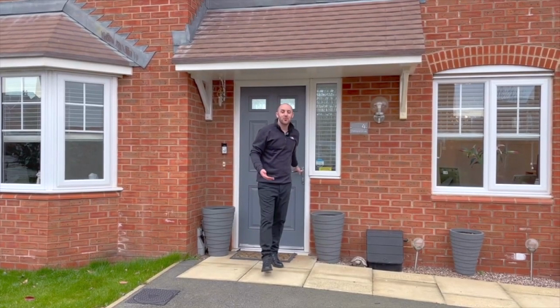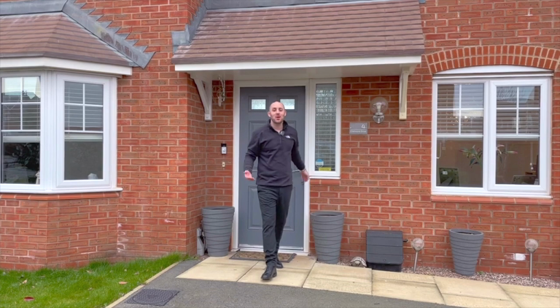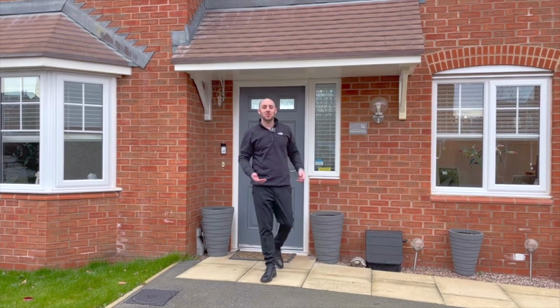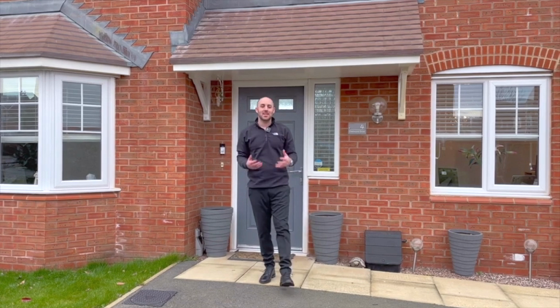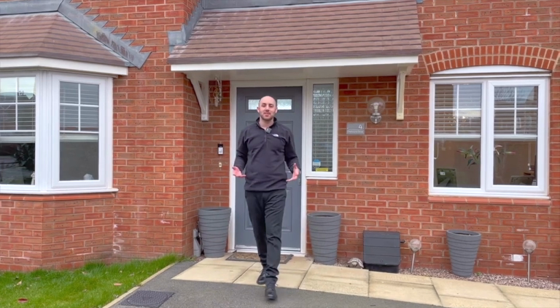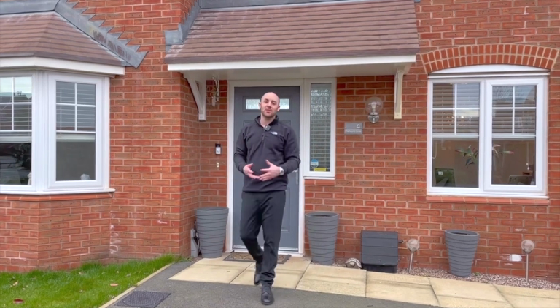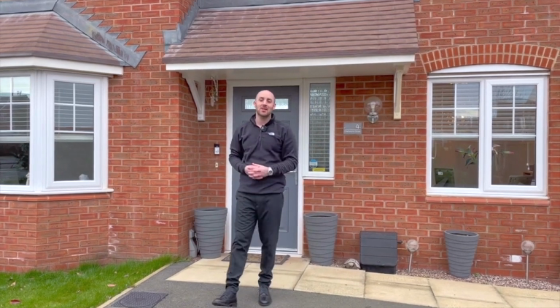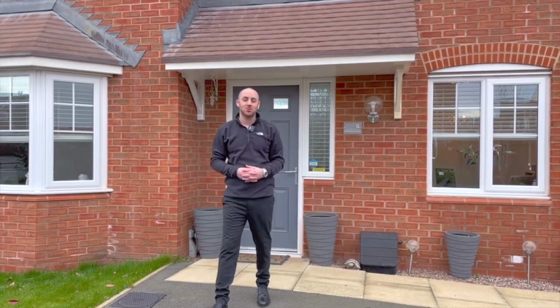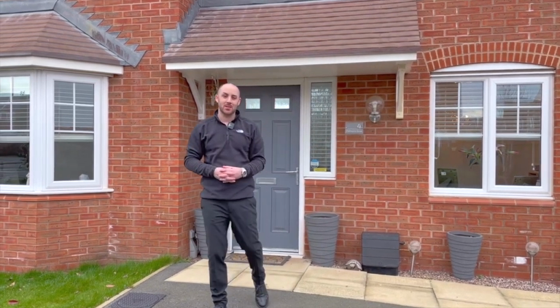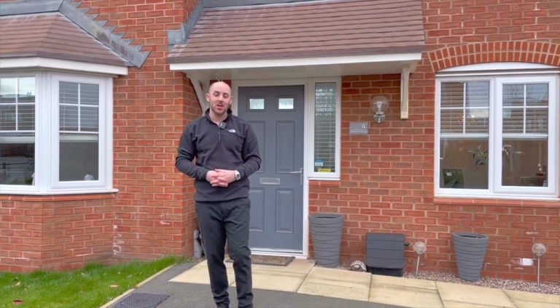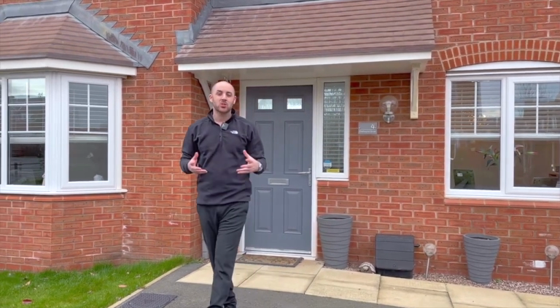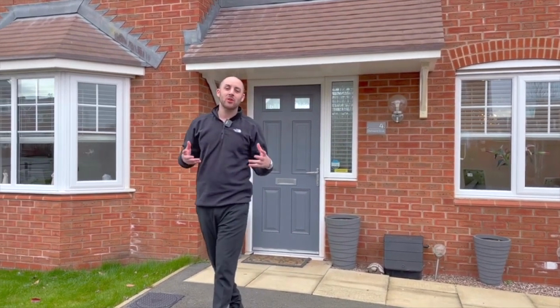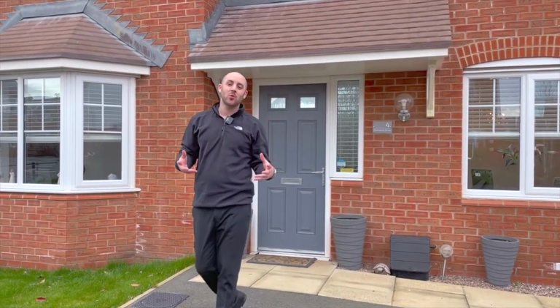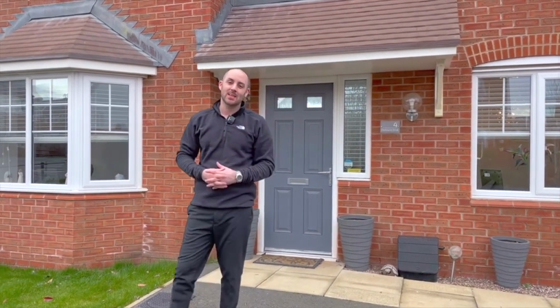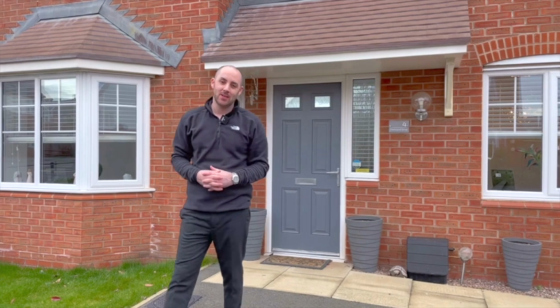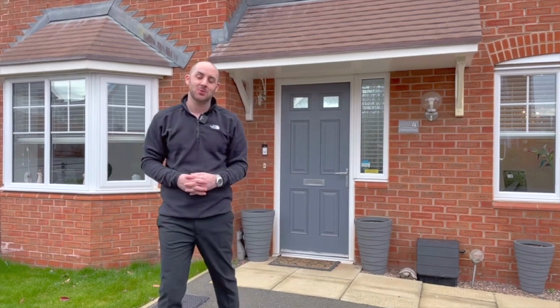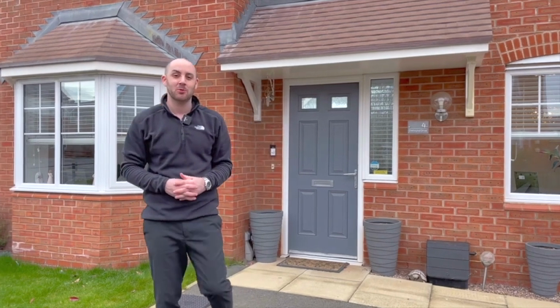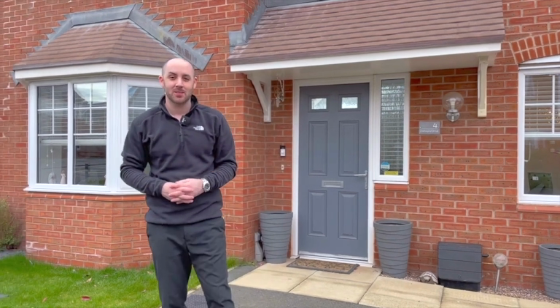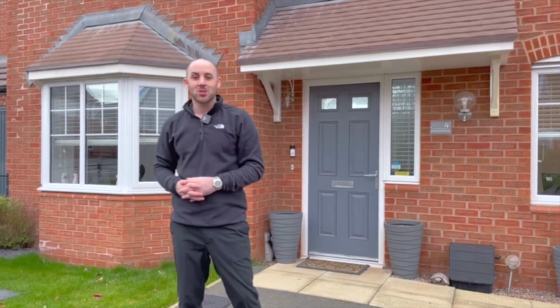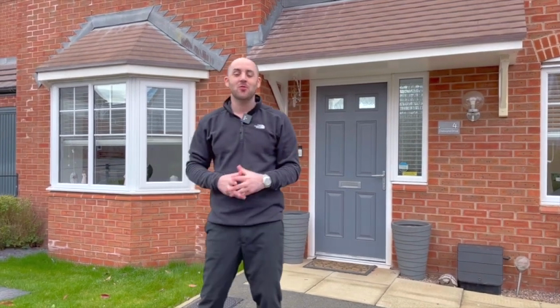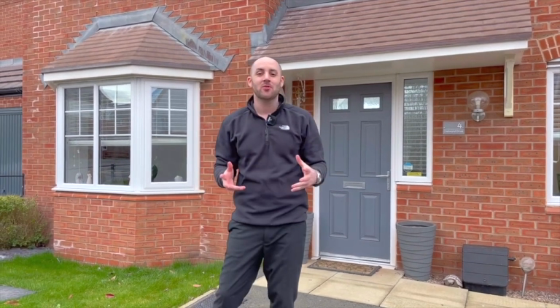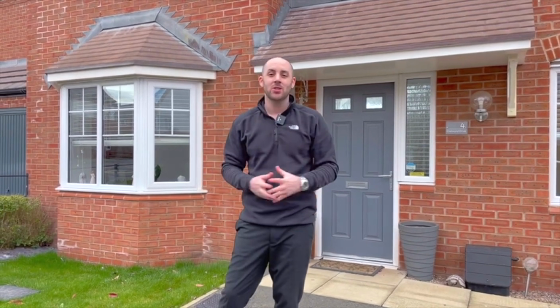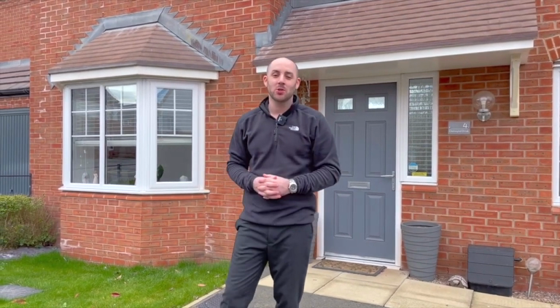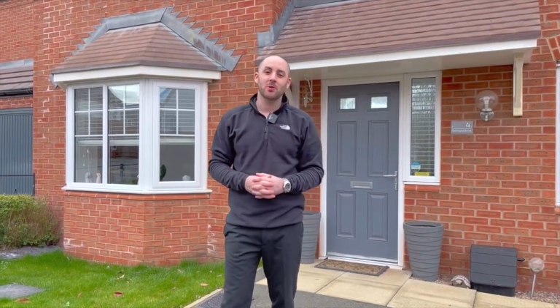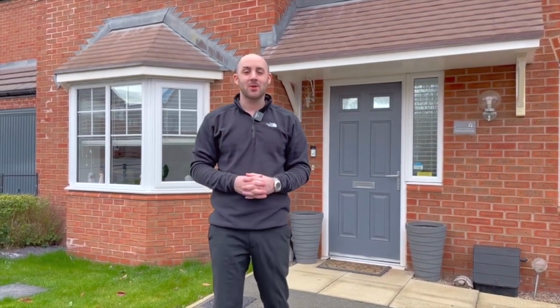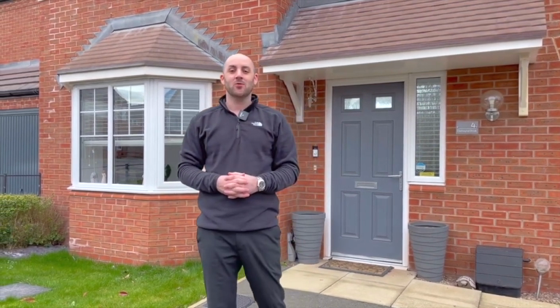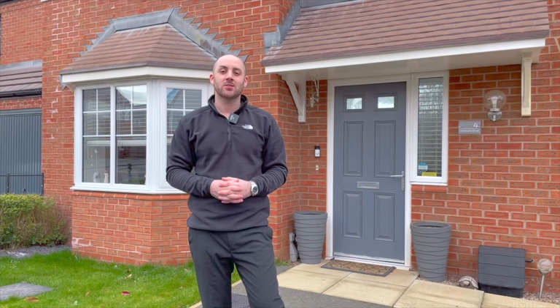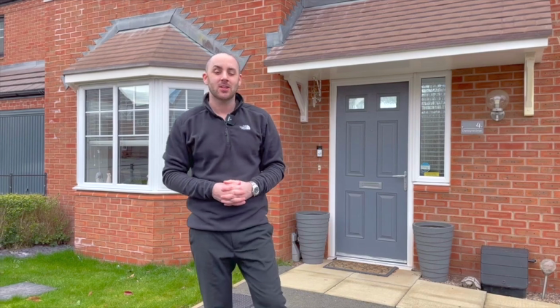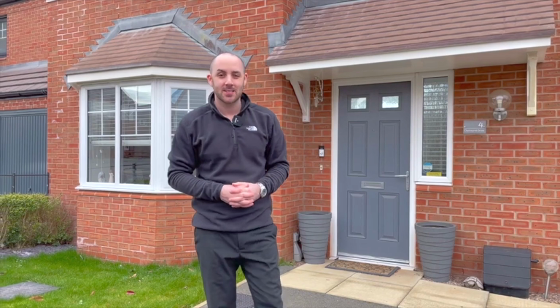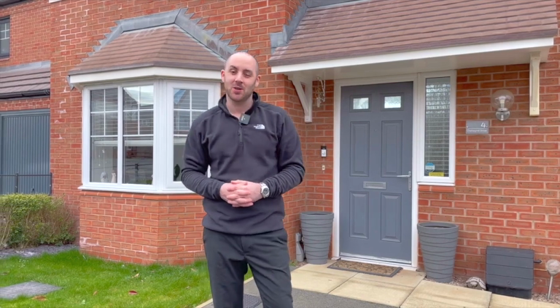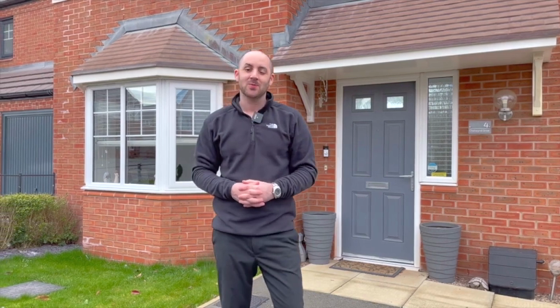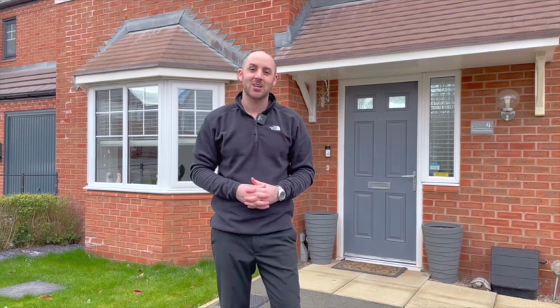A four bedroom detached property finished to an exceptional standard, still with four years left on the NHBC warranty. For more information or to book a viewing, please feel free to contact us on the details to follow. Take care guys.